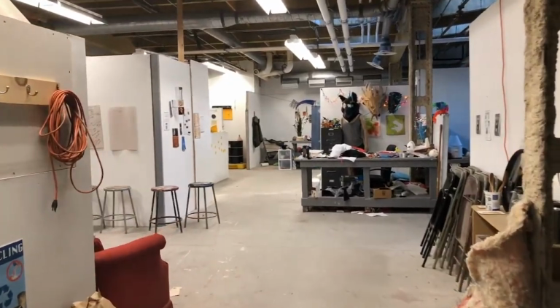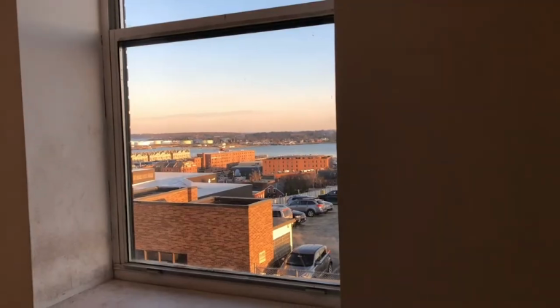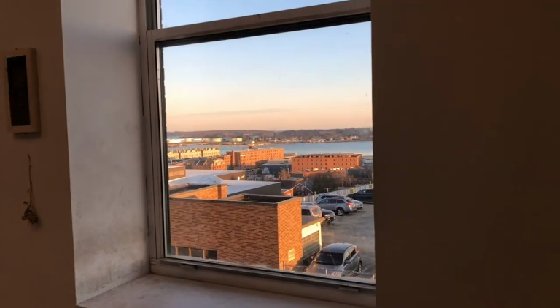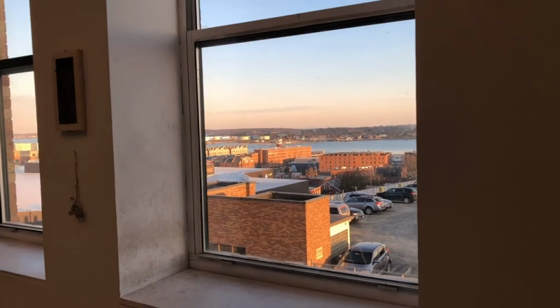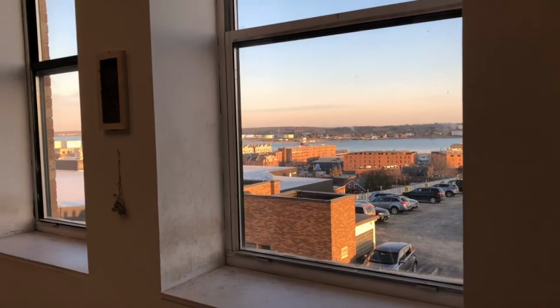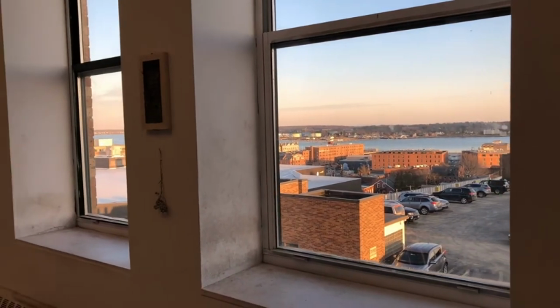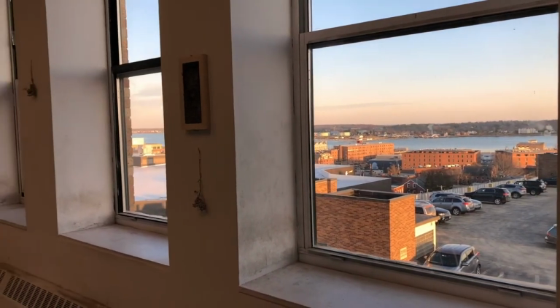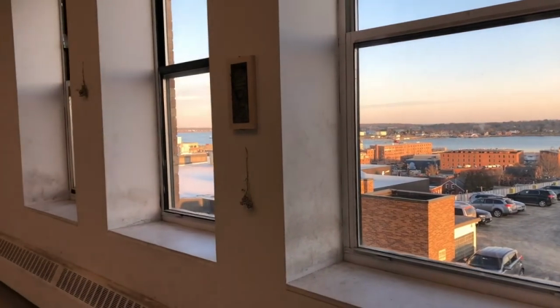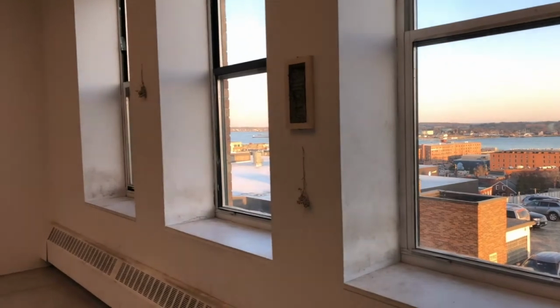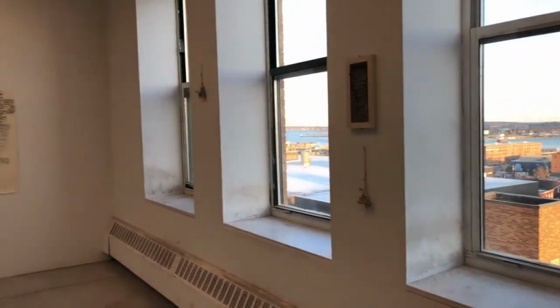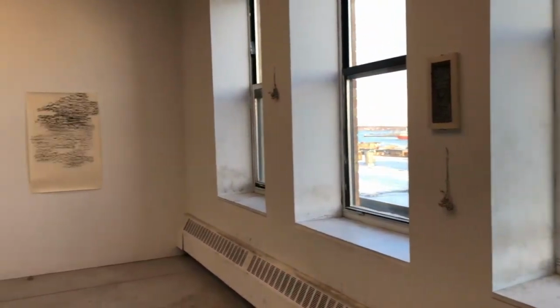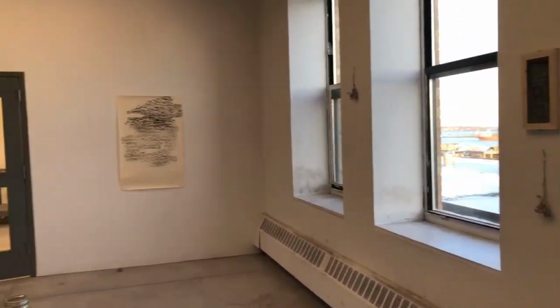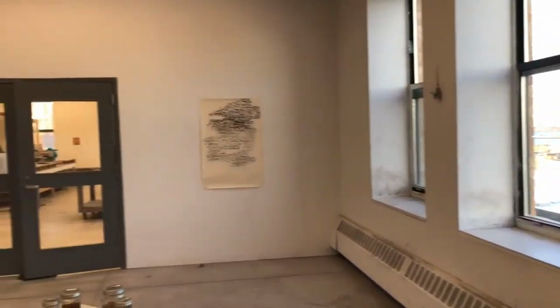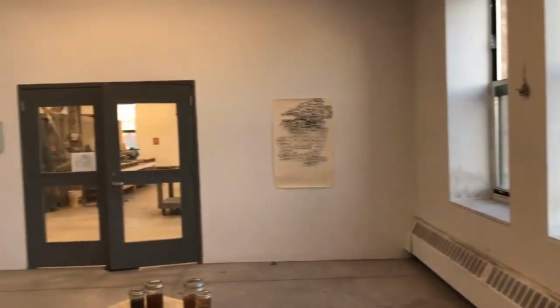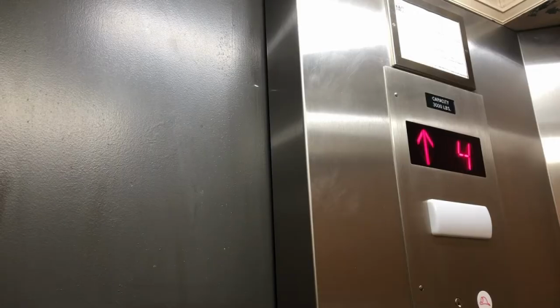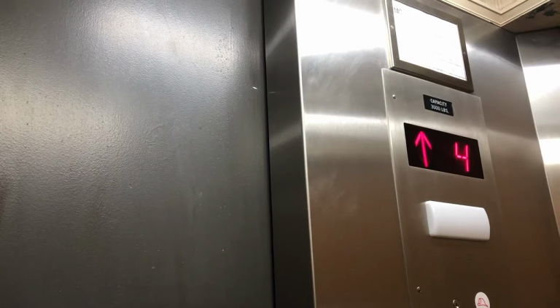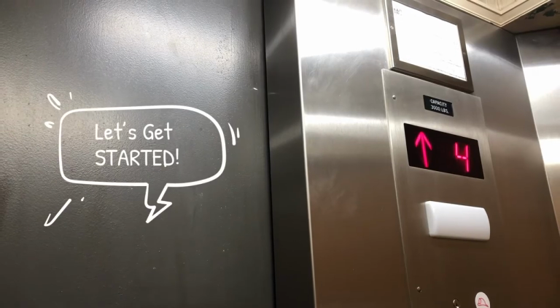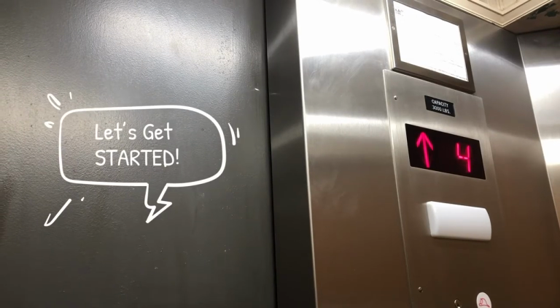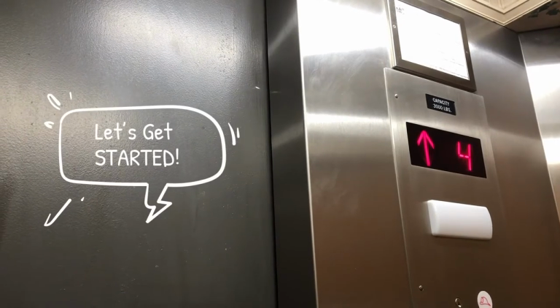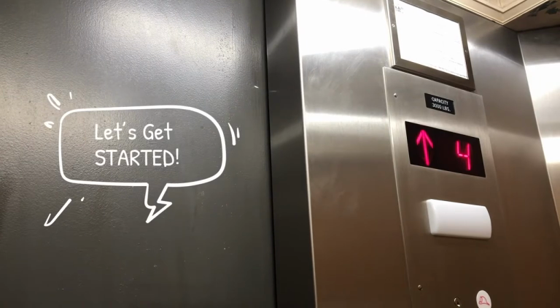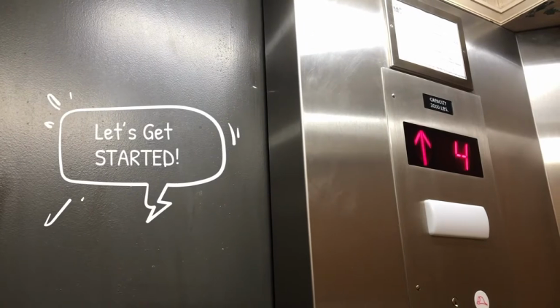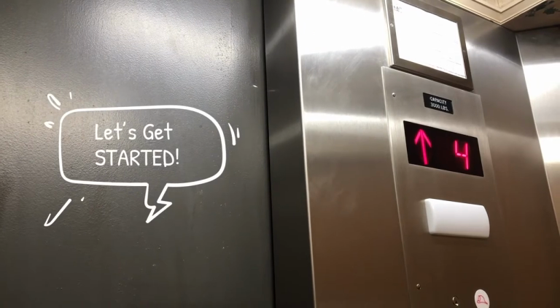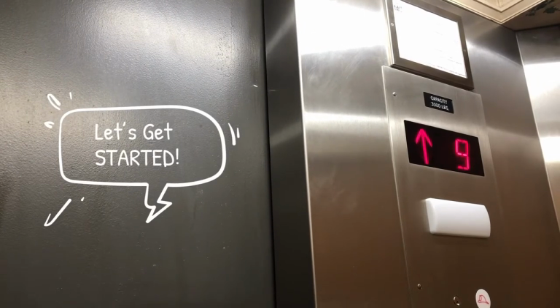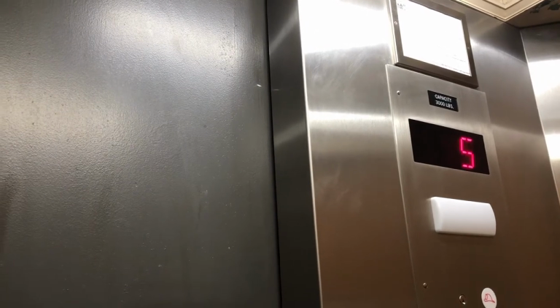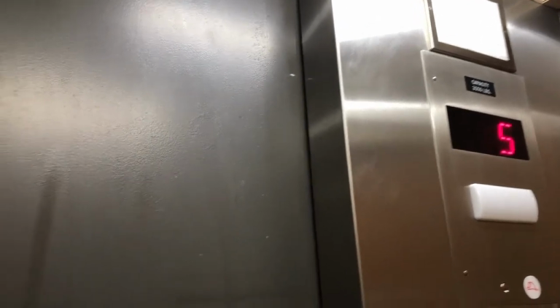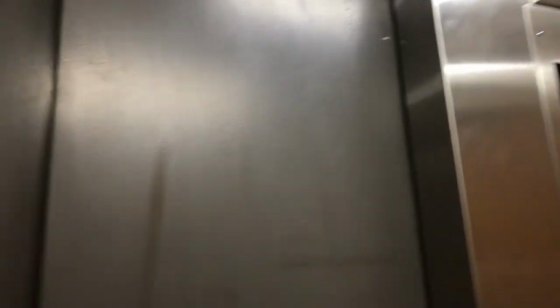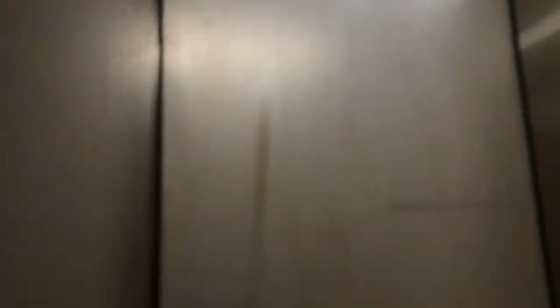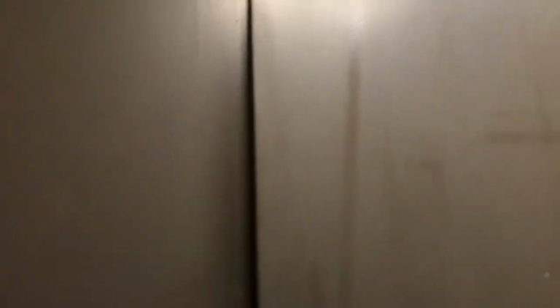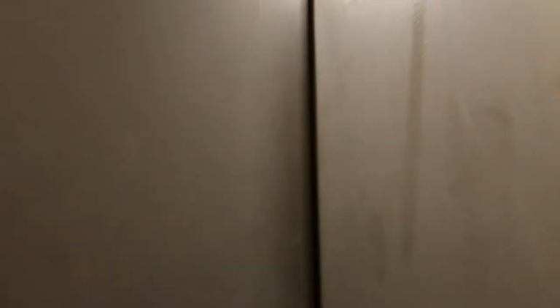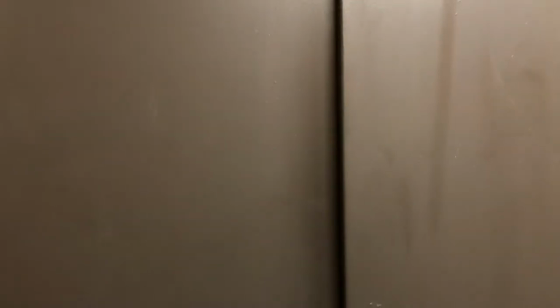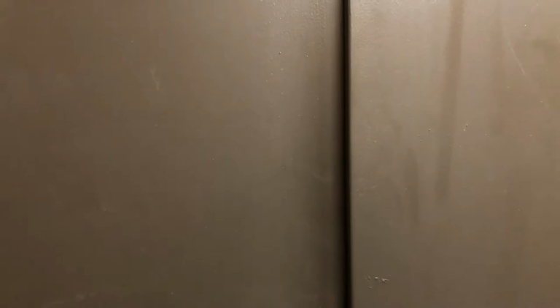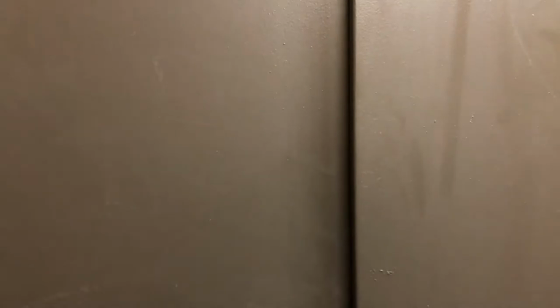The Porteous Building functions as a five-floor gallery where students can sign out installation spaces throughout the year for critiques, process, and exhibitions. In this video you'll see 11 departments, the cafe, the Joanne Waxman Library, the Fabrications Lab, and more.